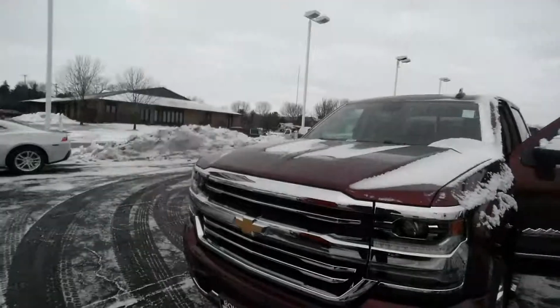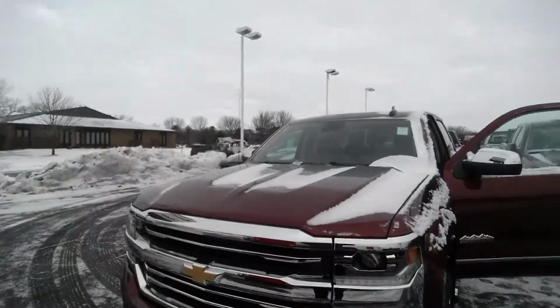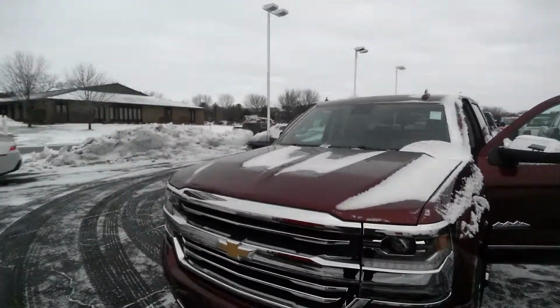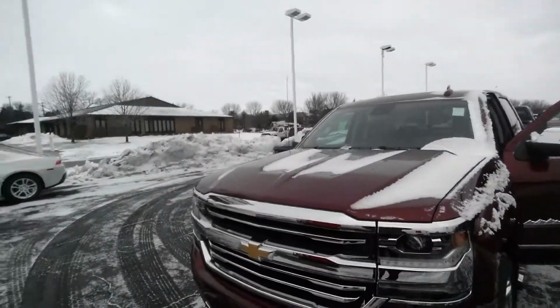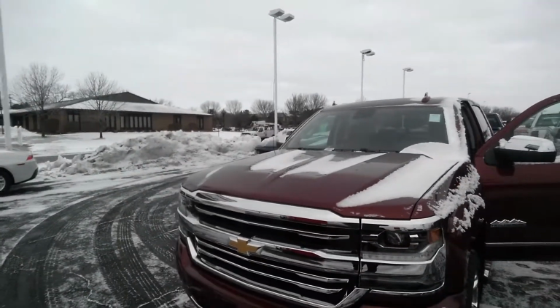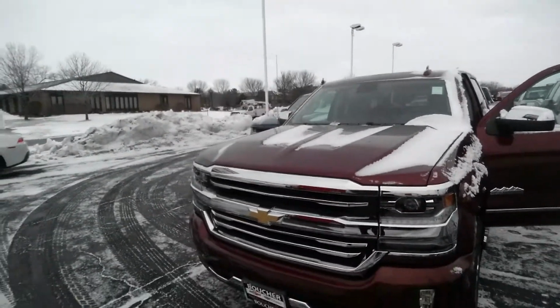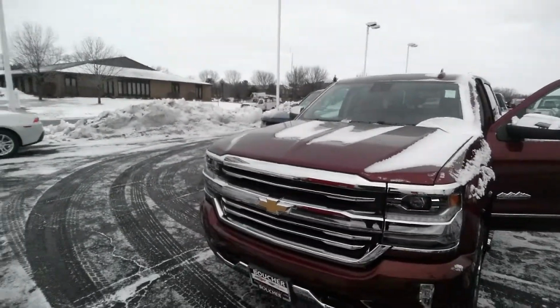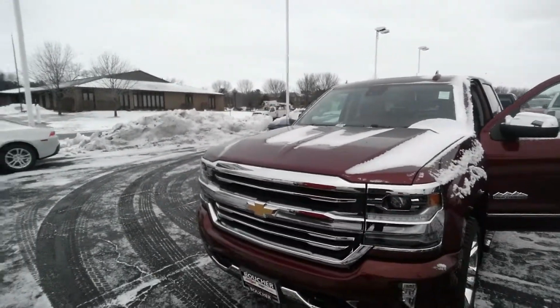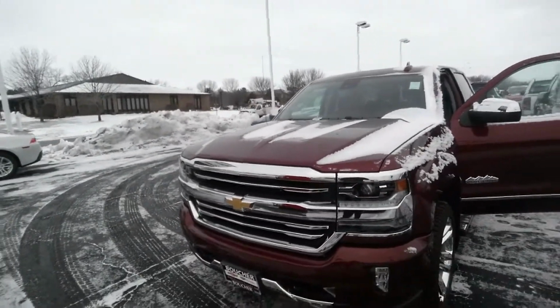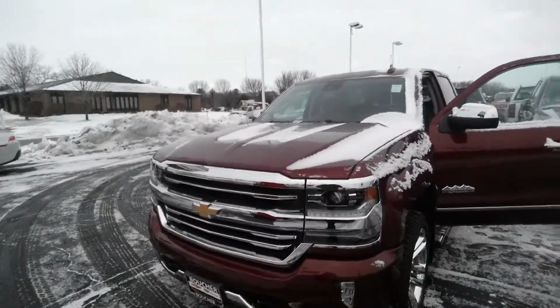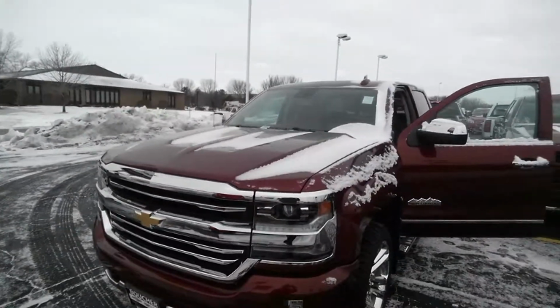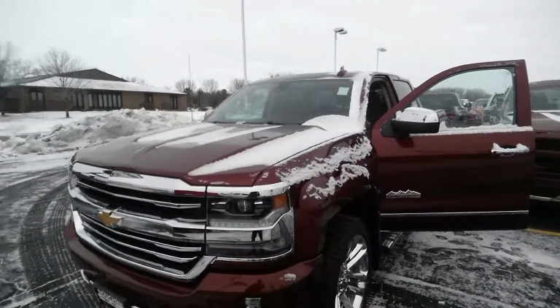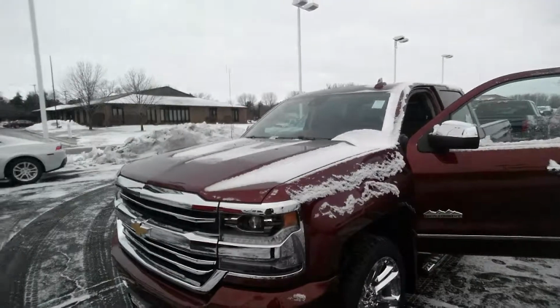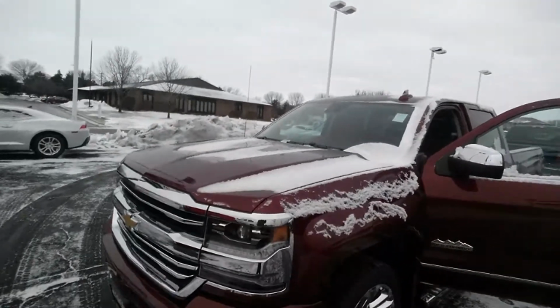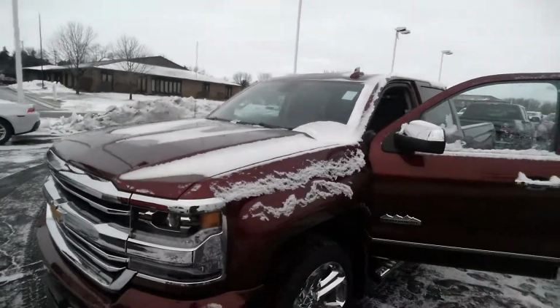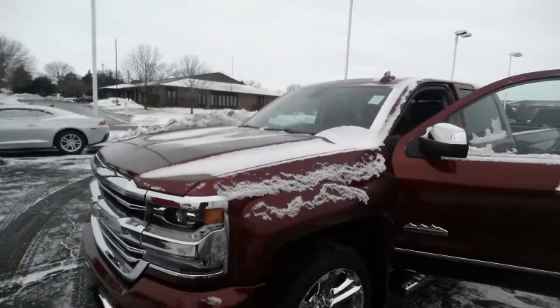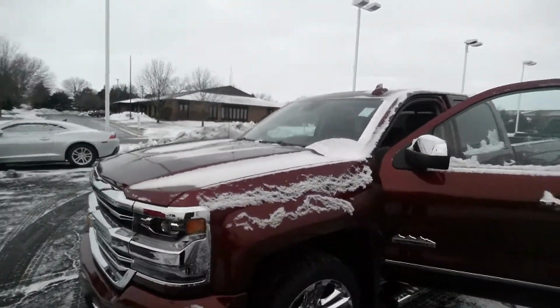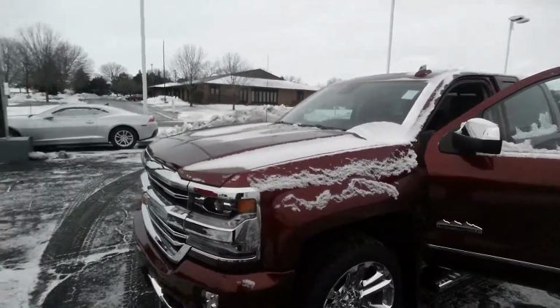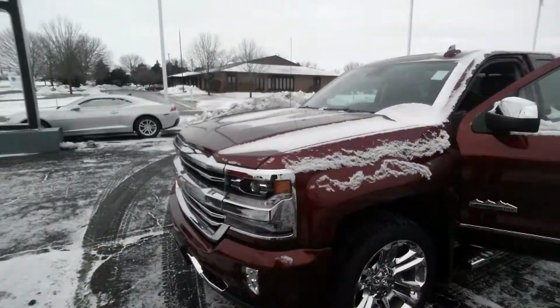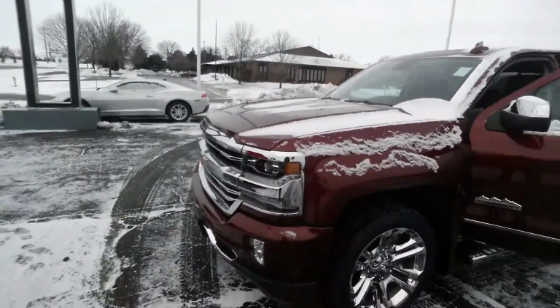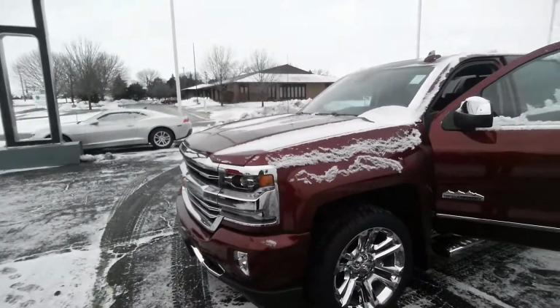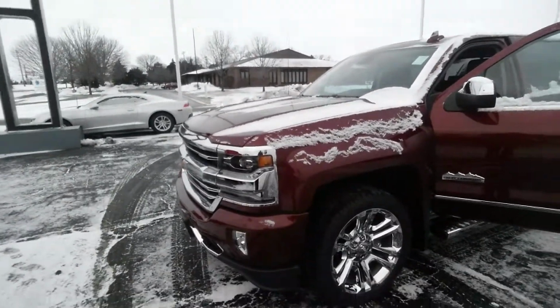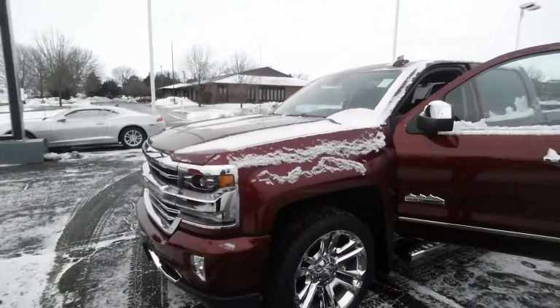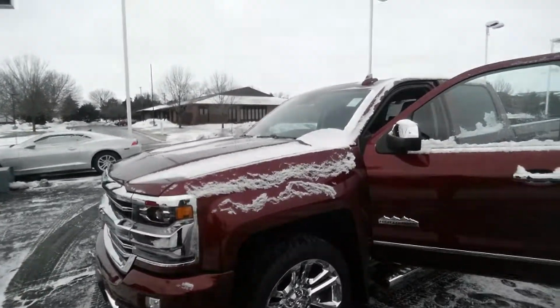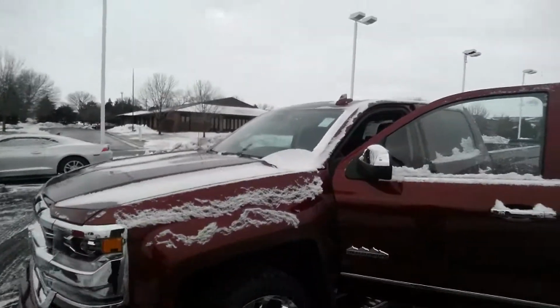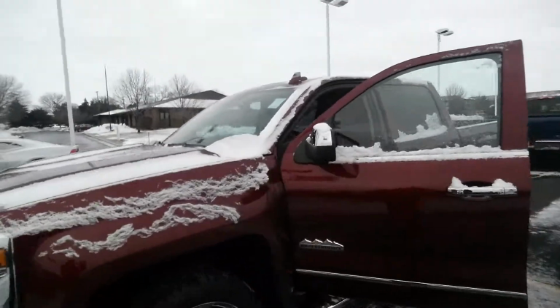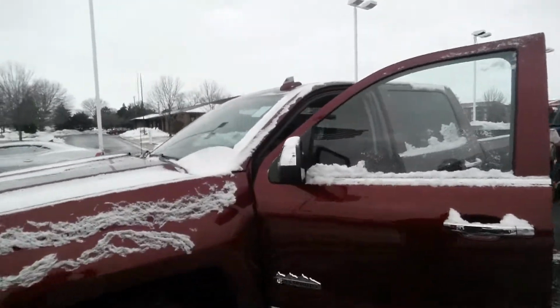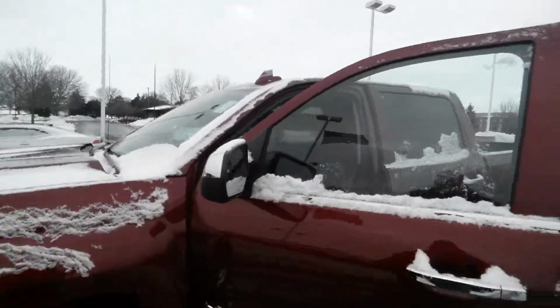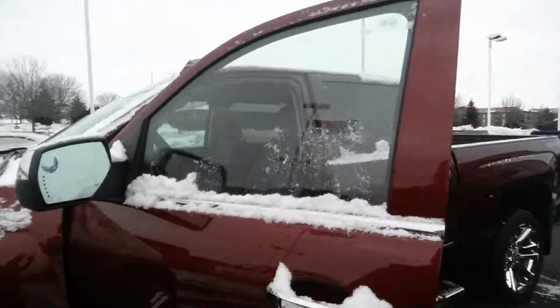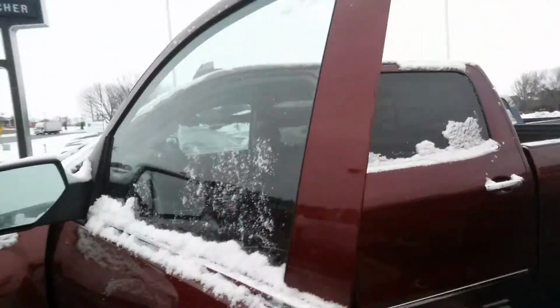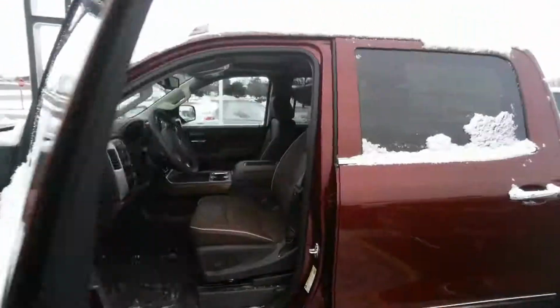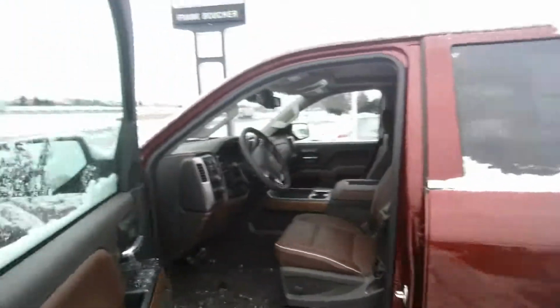We're here at Frank Boucher Cadillac and Chevy in Racine. I just want to send you a quick video of the beautiful 2016 High Country that you inquired on. This is a beautiful vehicle that would come with all the manufacturer's warranty.